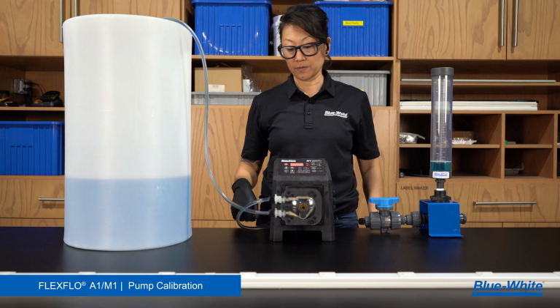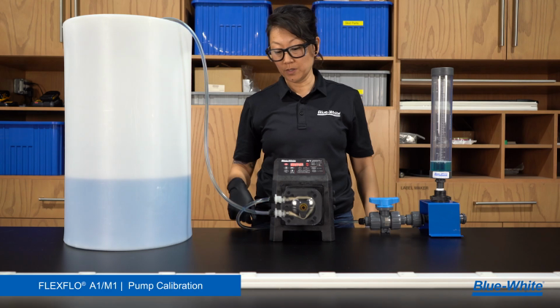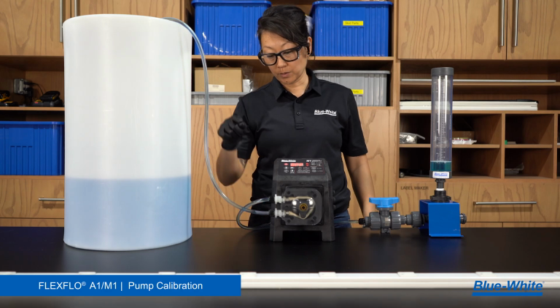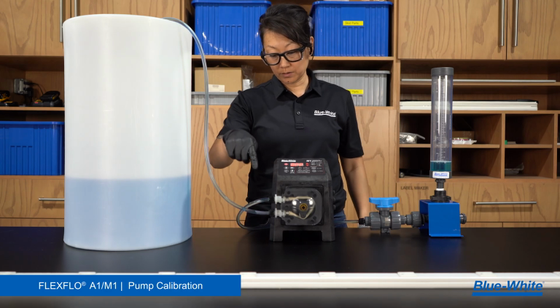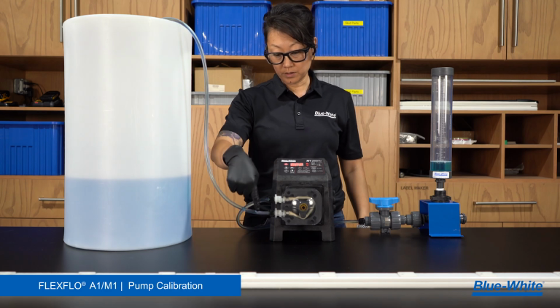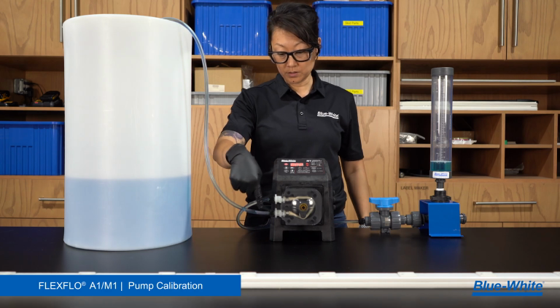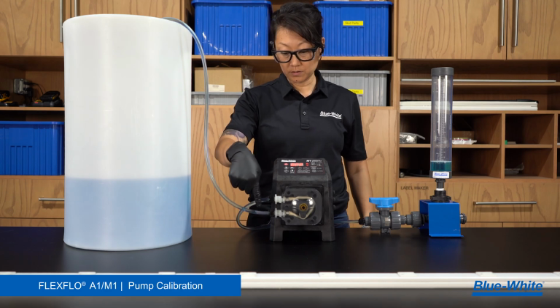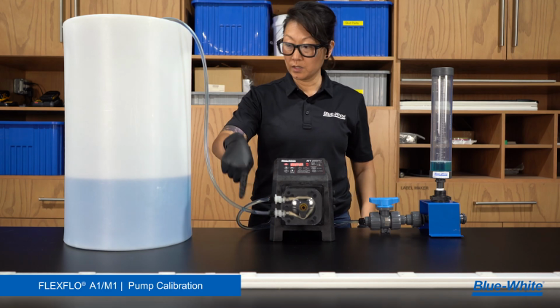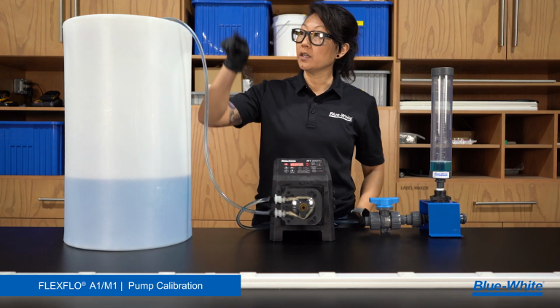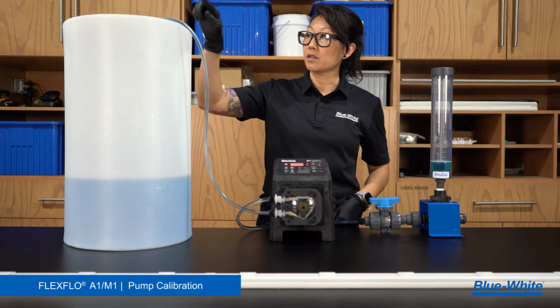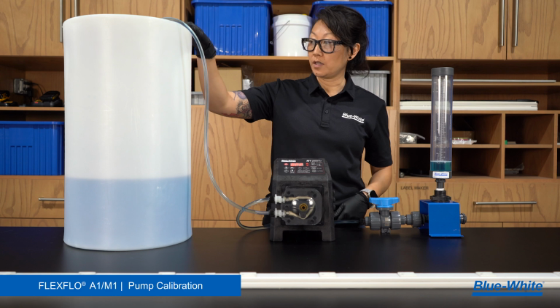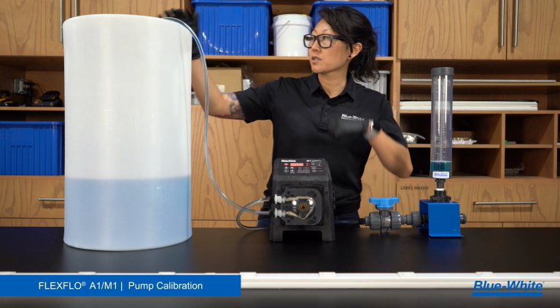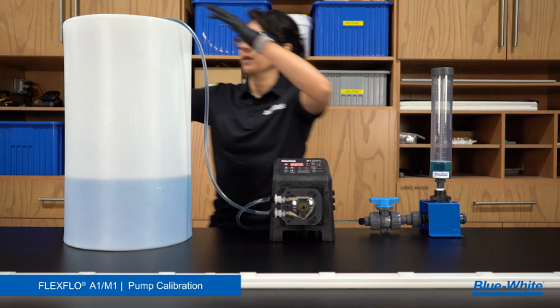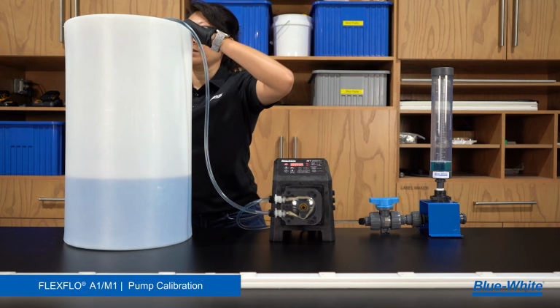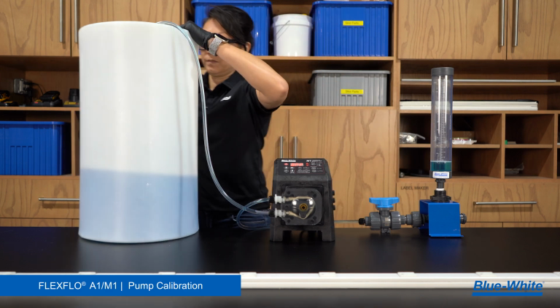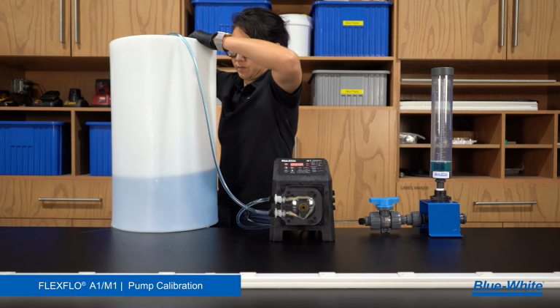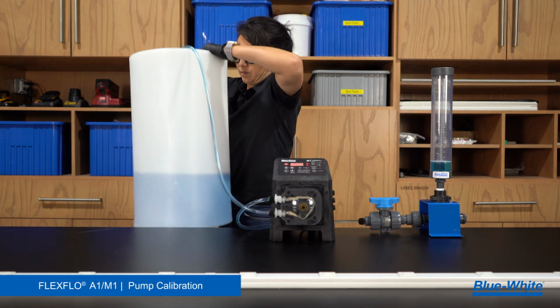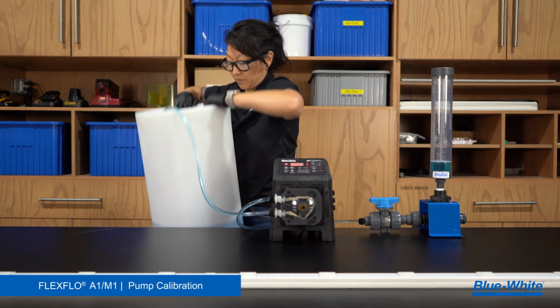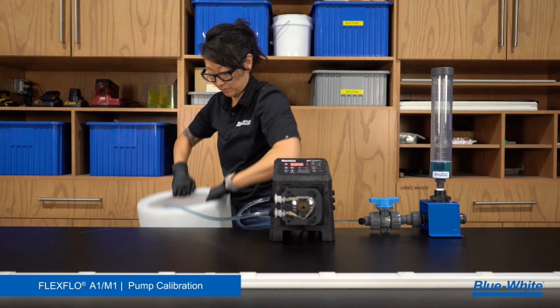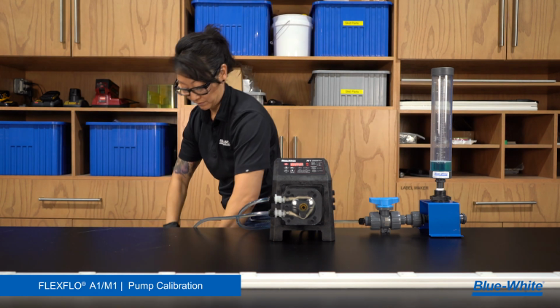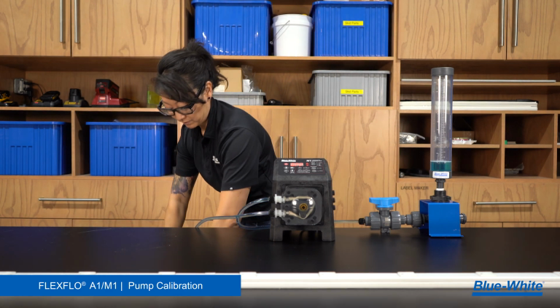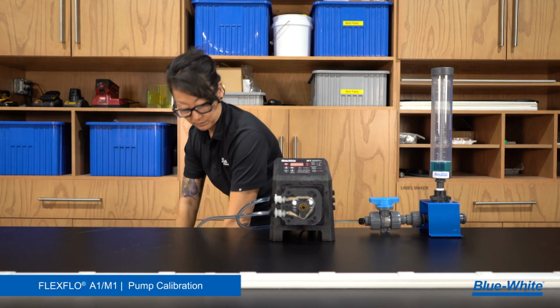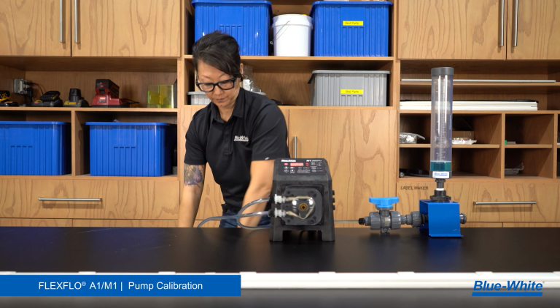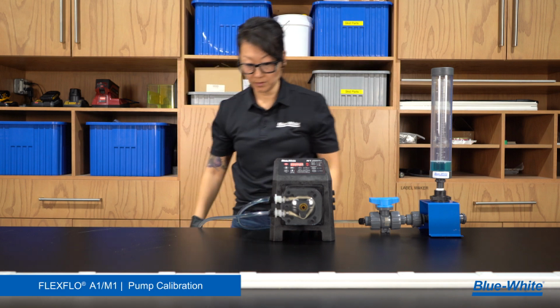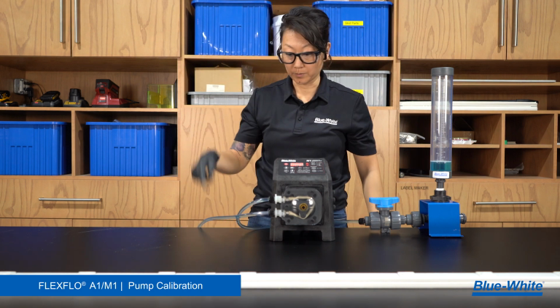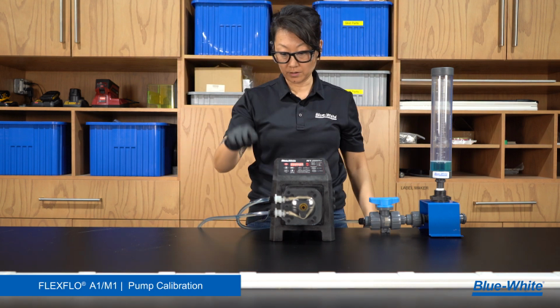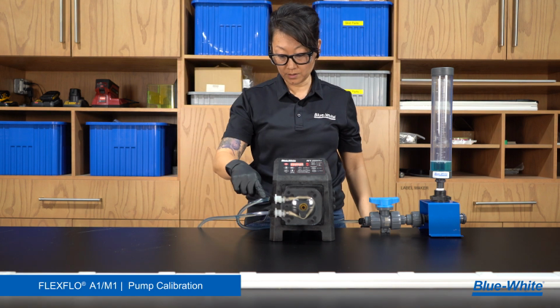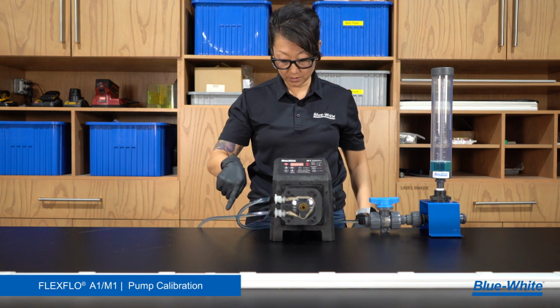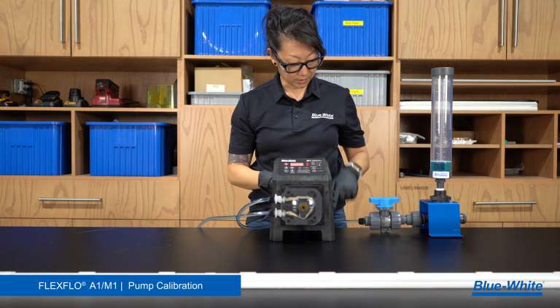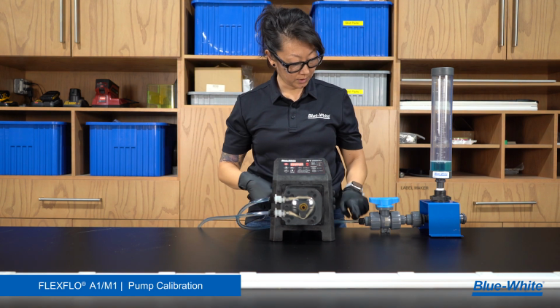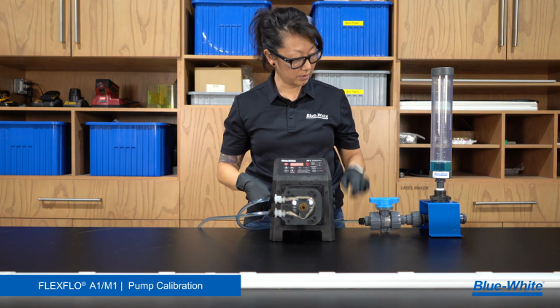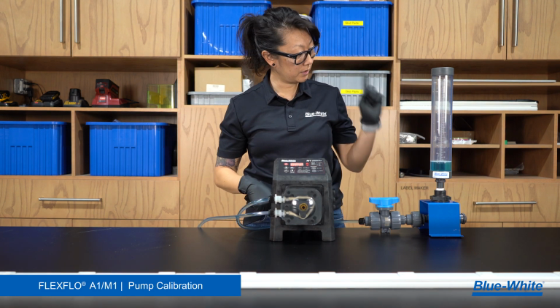Here we have the M1 pump. Our suction line is pulling through from a chemical tank that is below the pump. The discharge line is feeding into a calibration column.